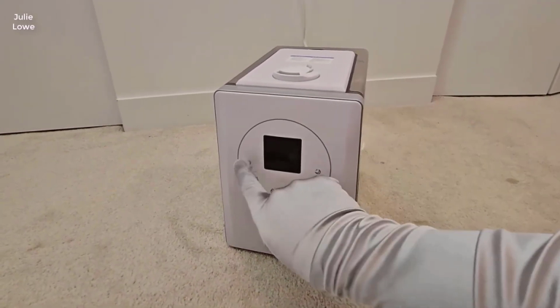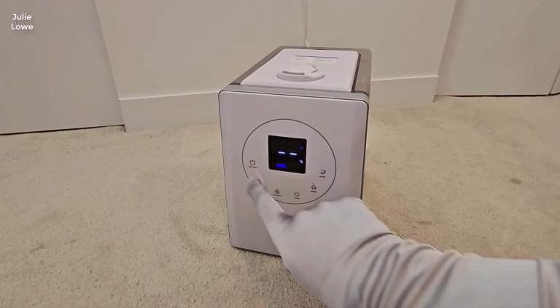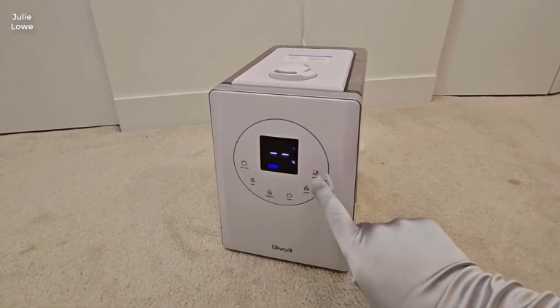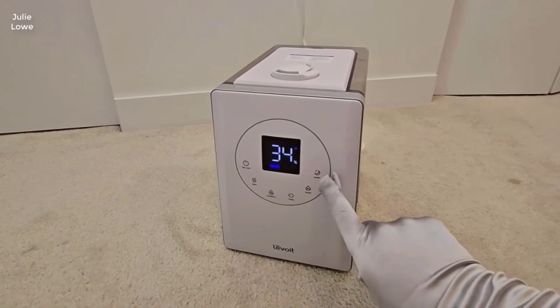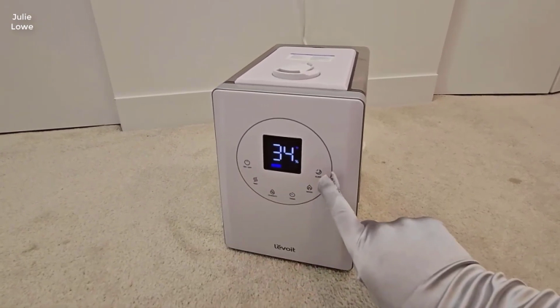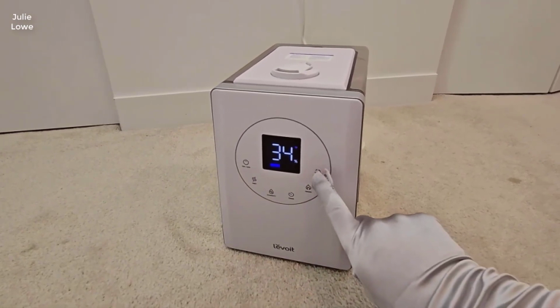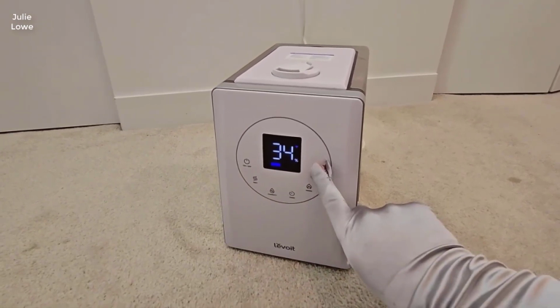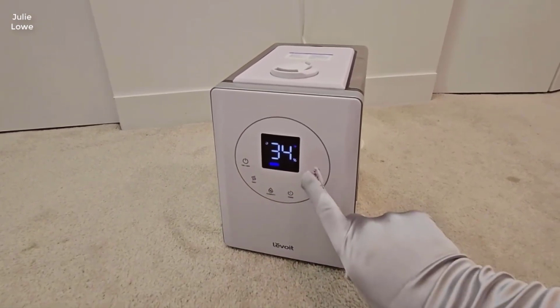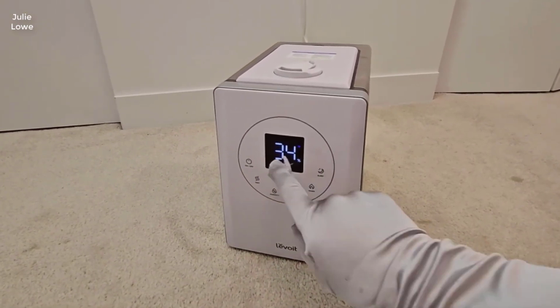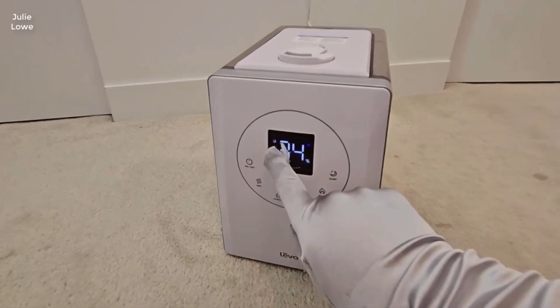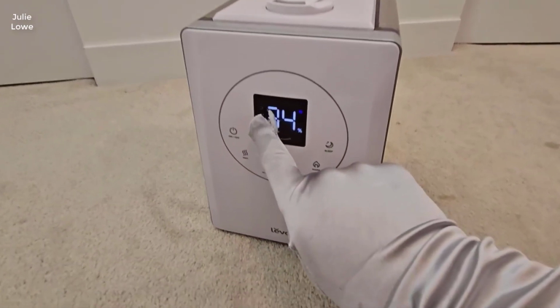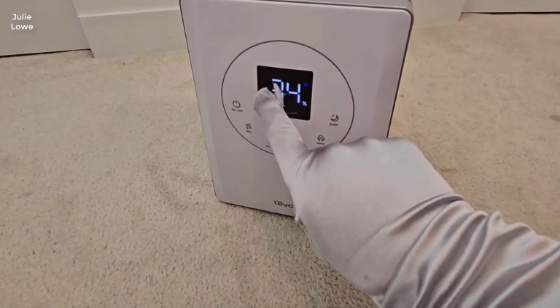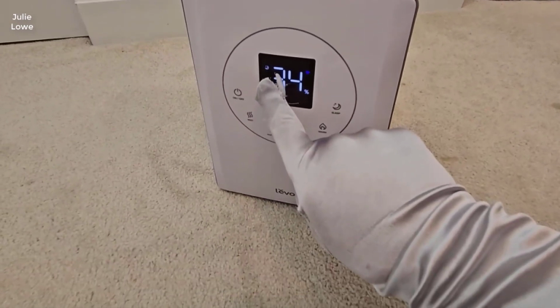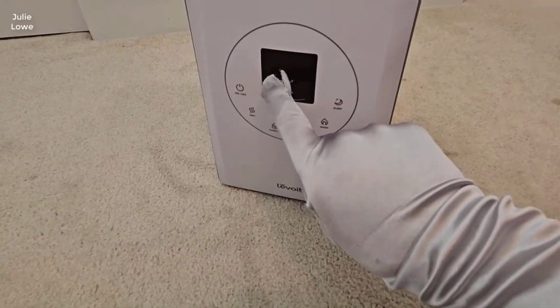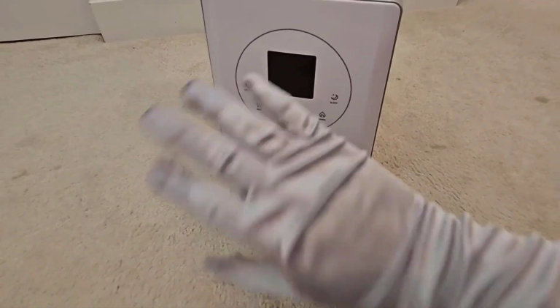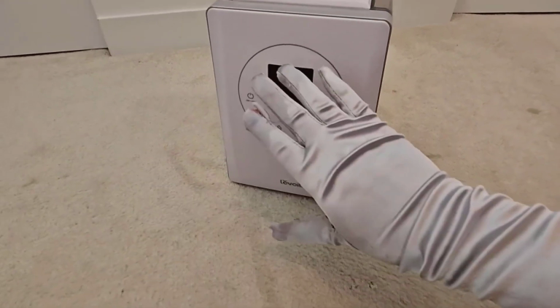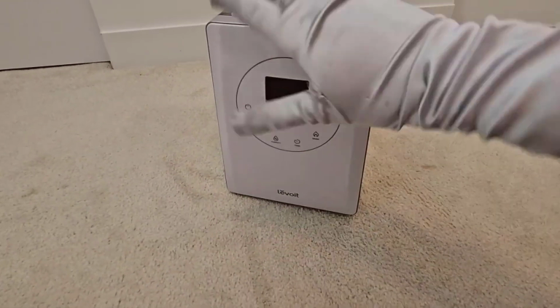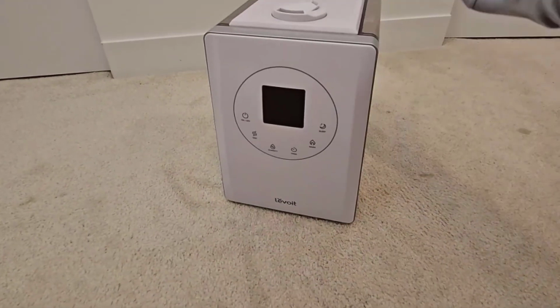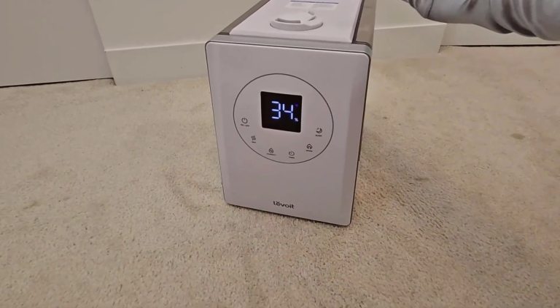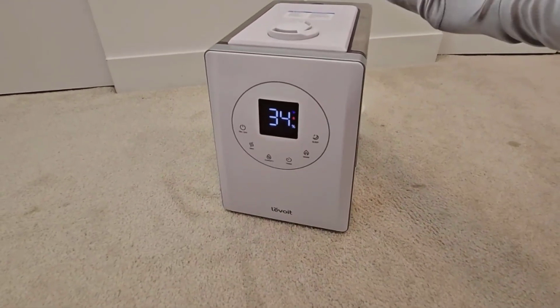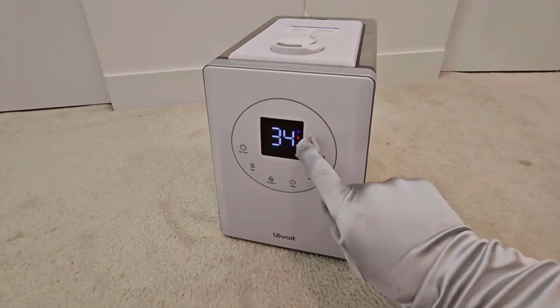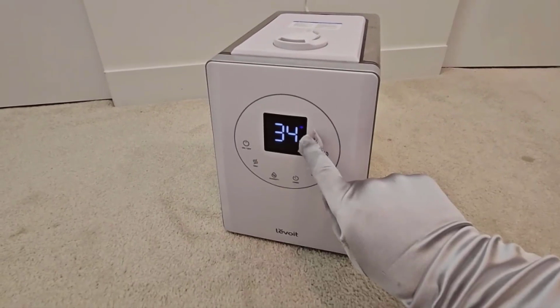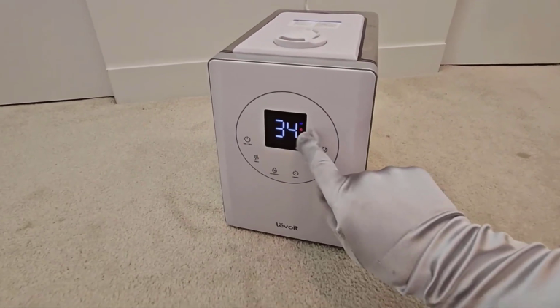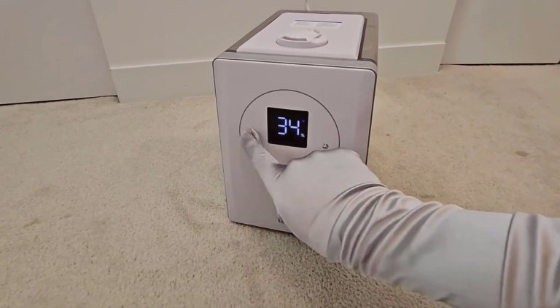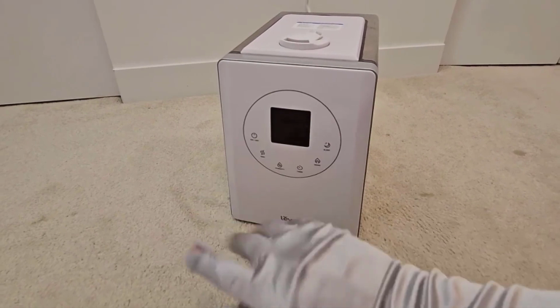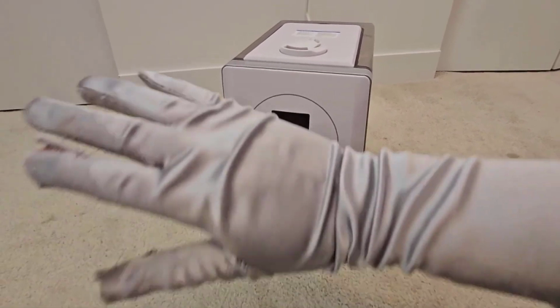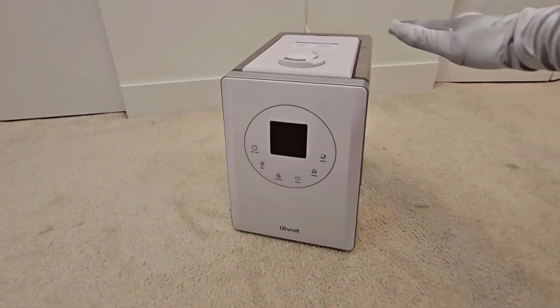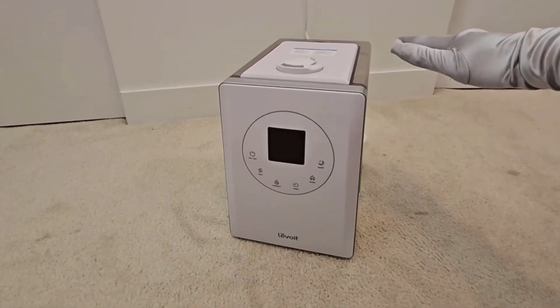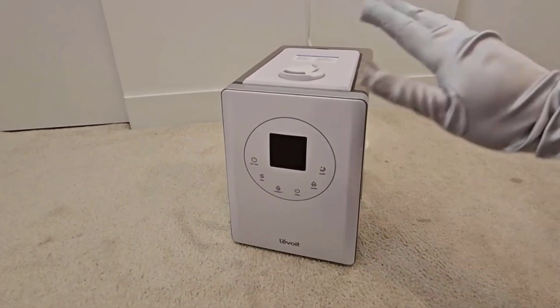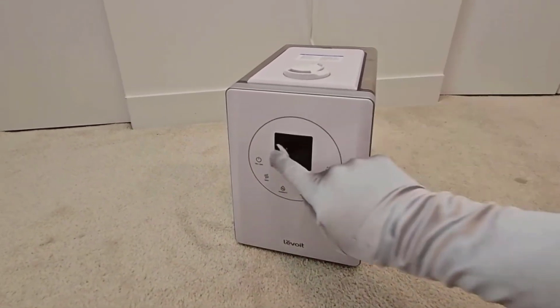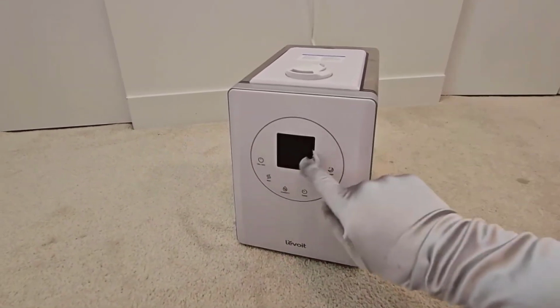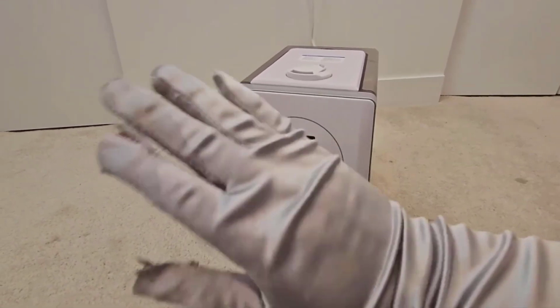Plus, with the top-fill design, you won't have to worry about spills or messes when refilling the tank. The 6-liter tank provides long-lasting operation, while the 360-degree nozzle ensures evenly distributed mist.